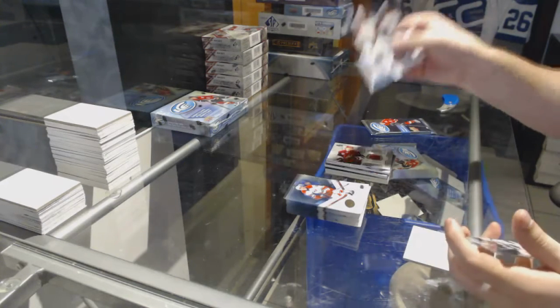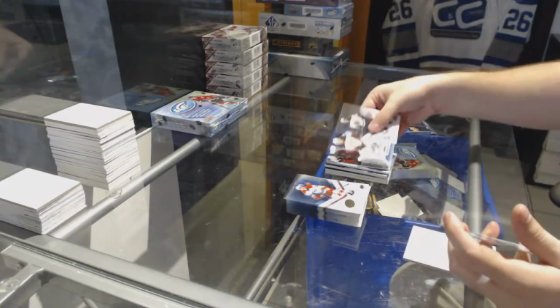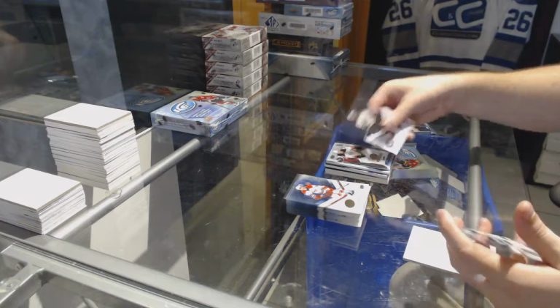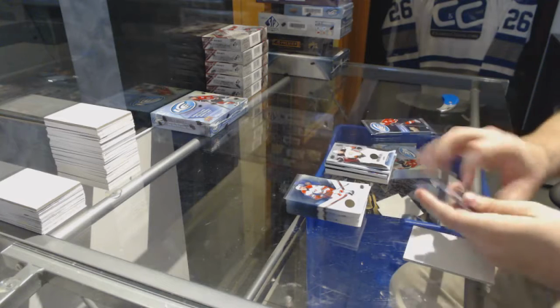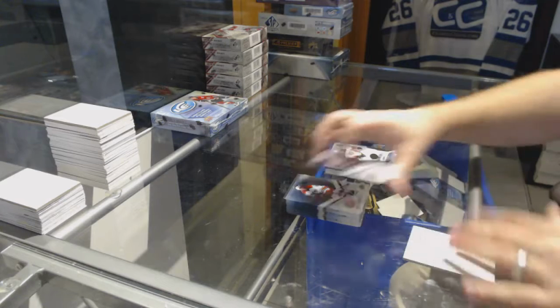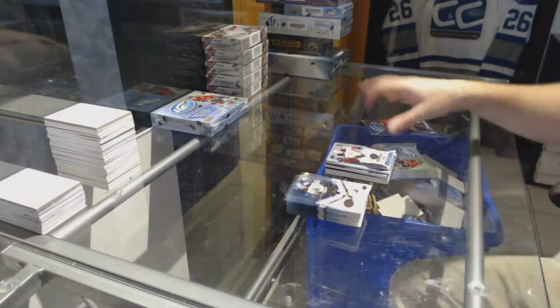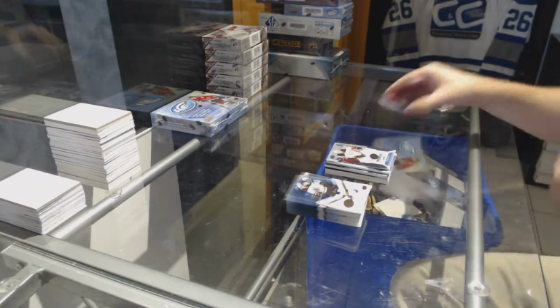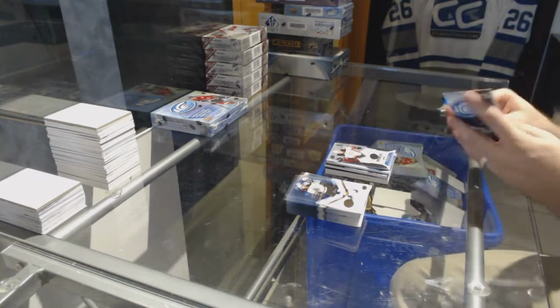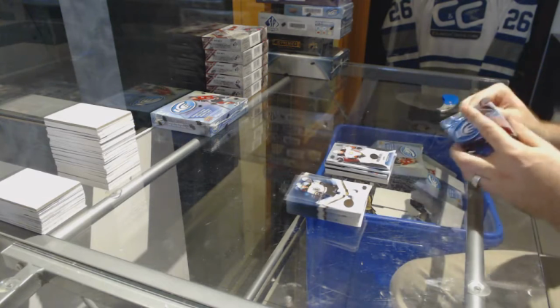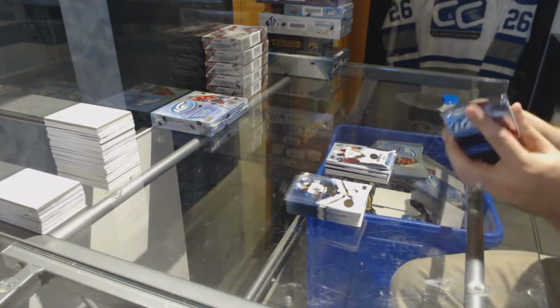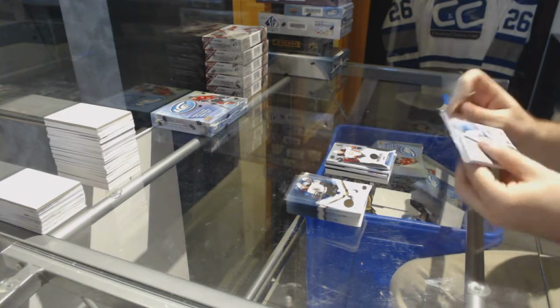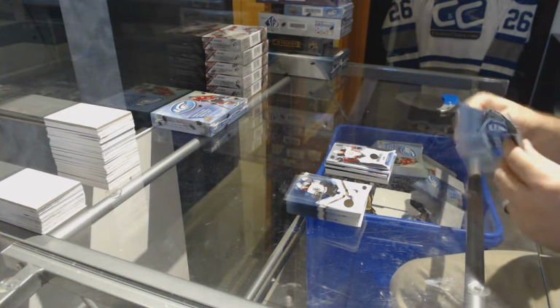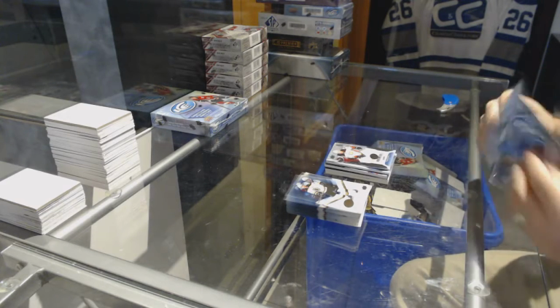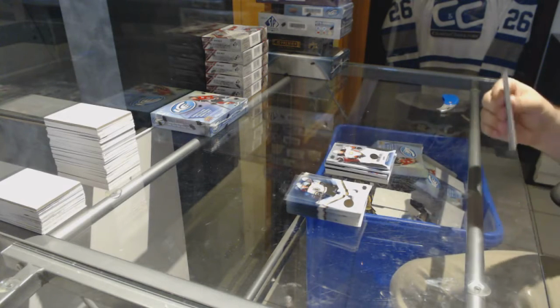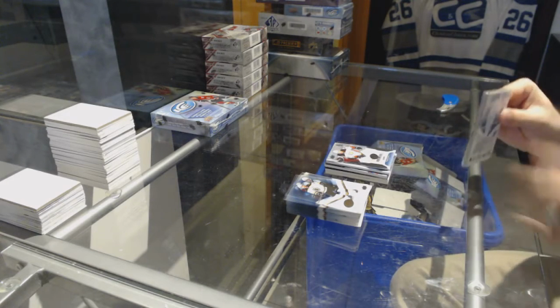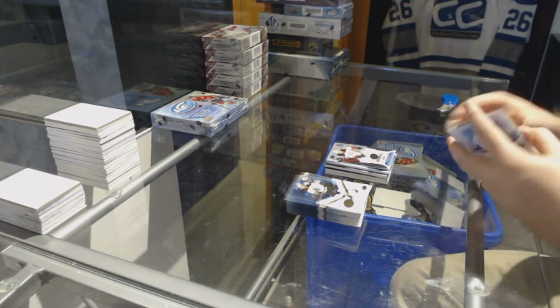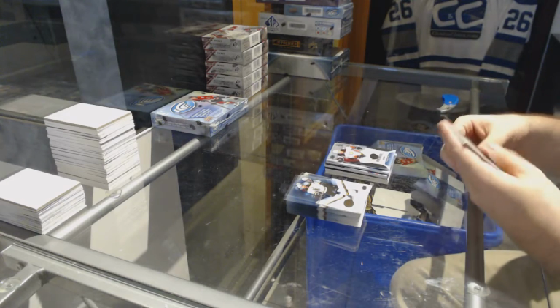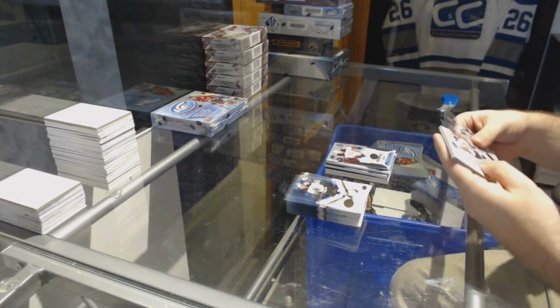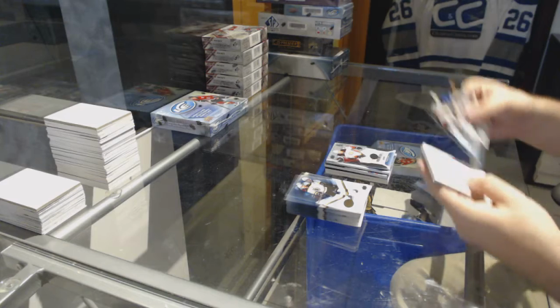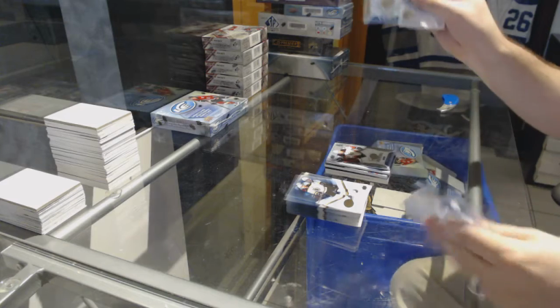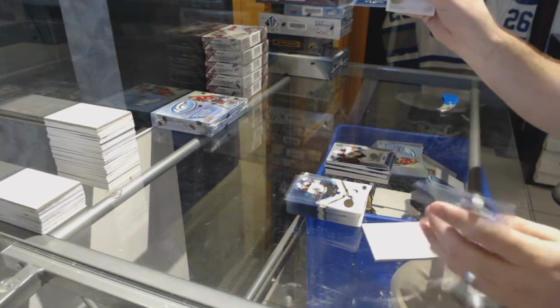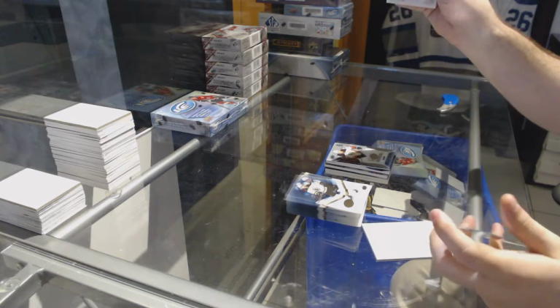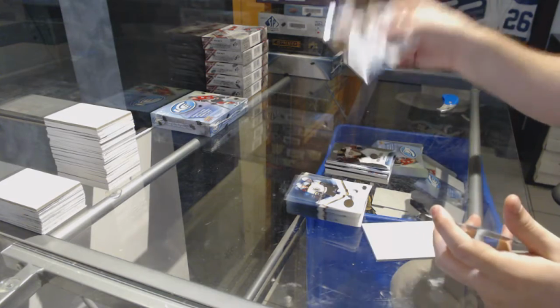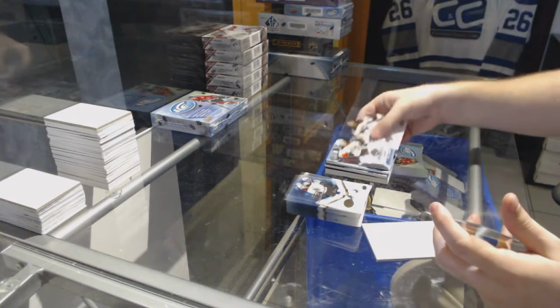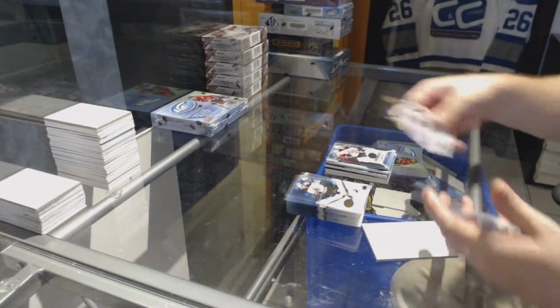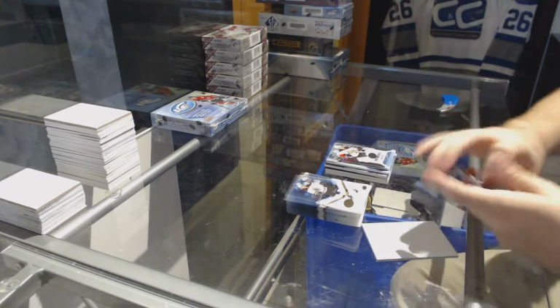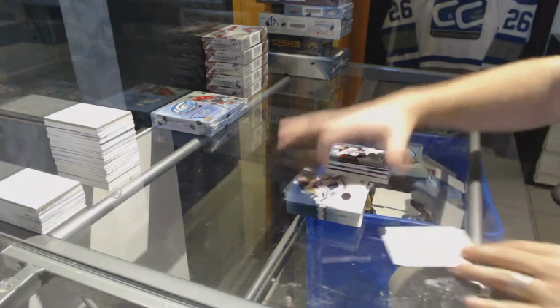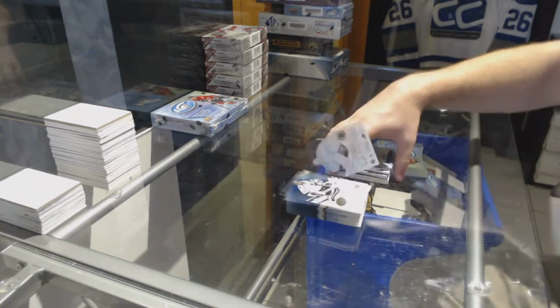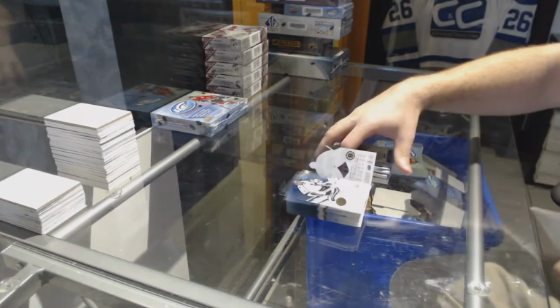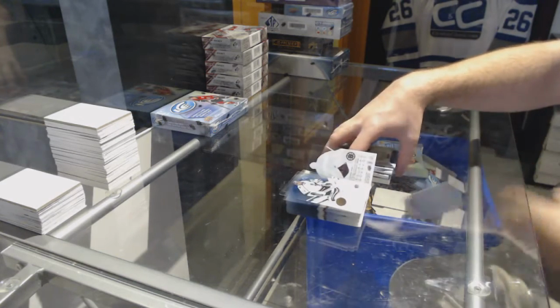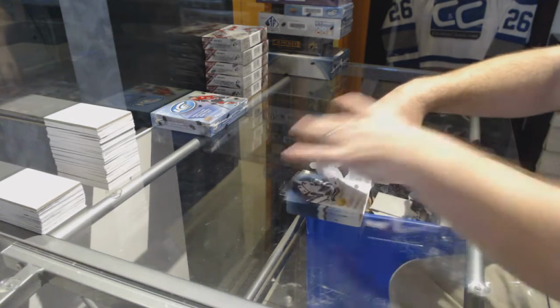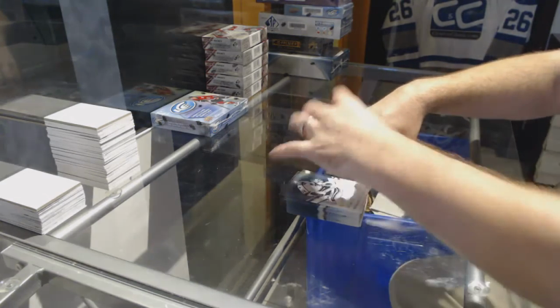9.99 Nick Sorensen for the Anaheim Ducks. And a 12.99 Larsson for the Anaheim Ducks.